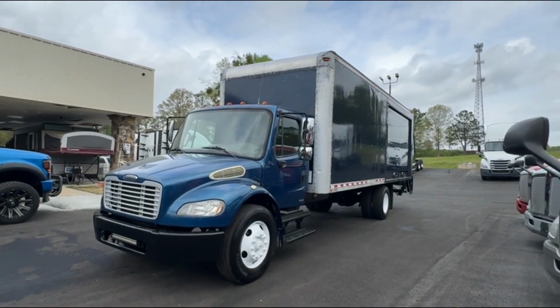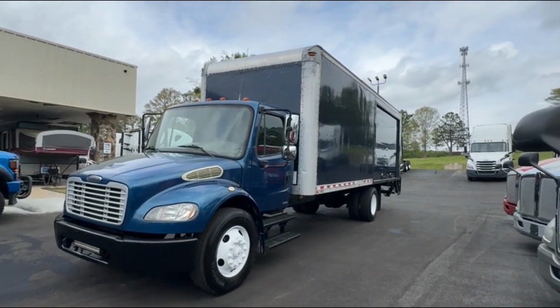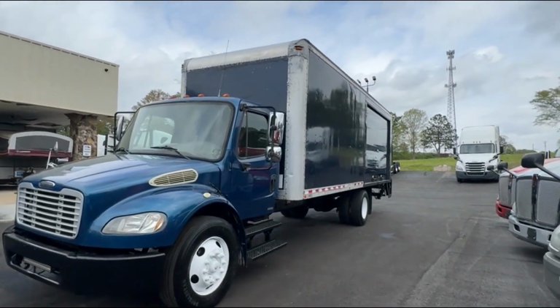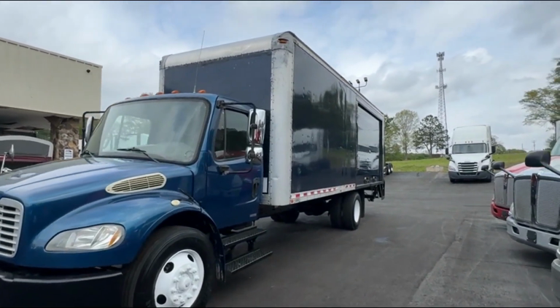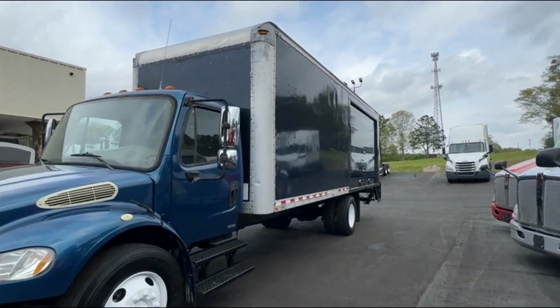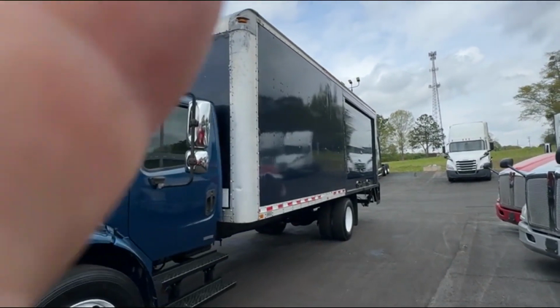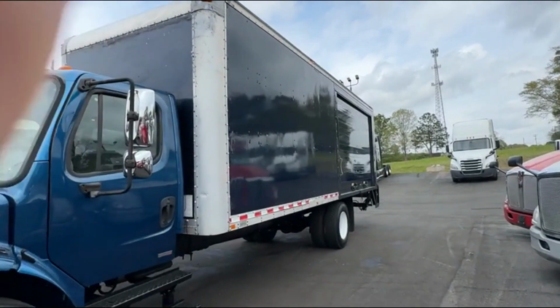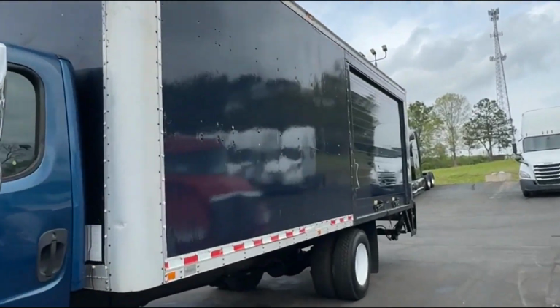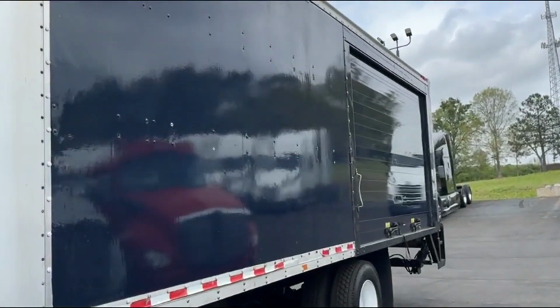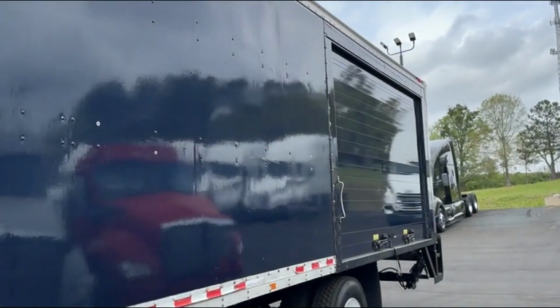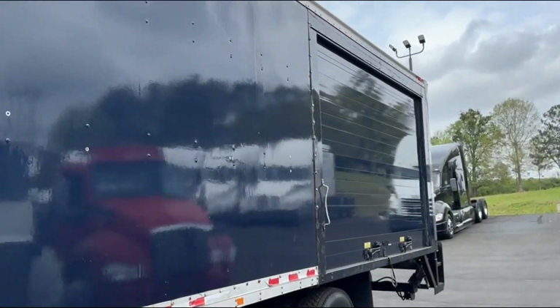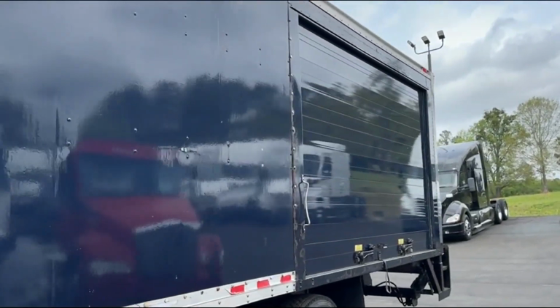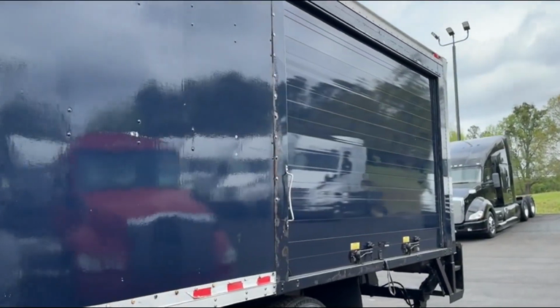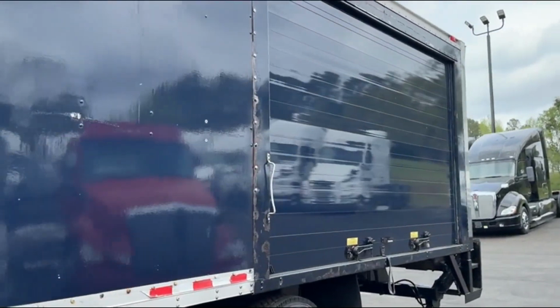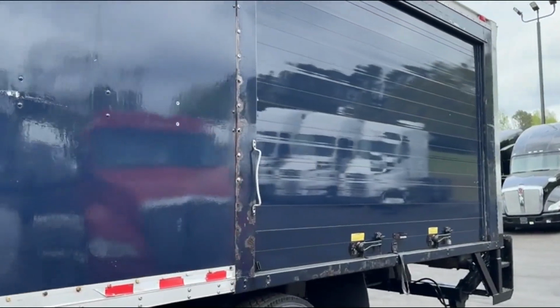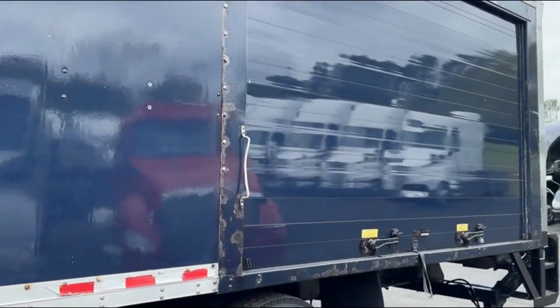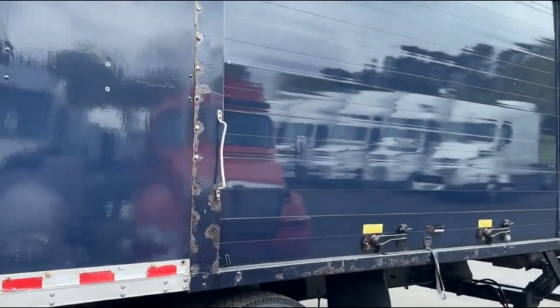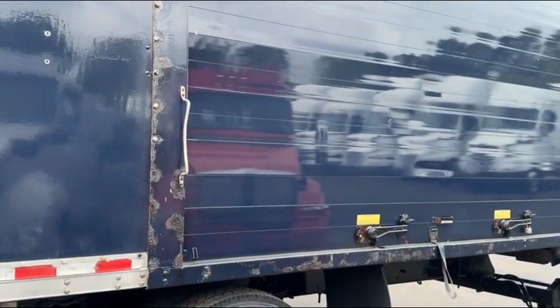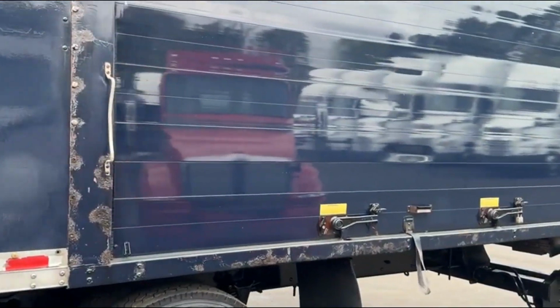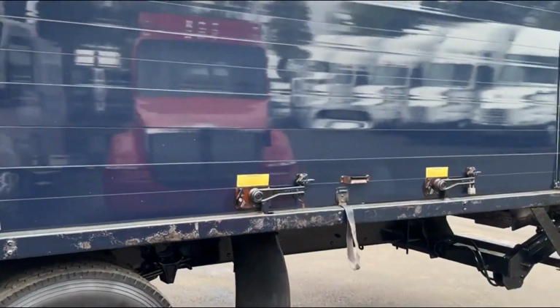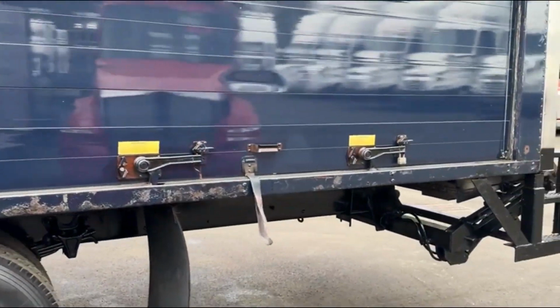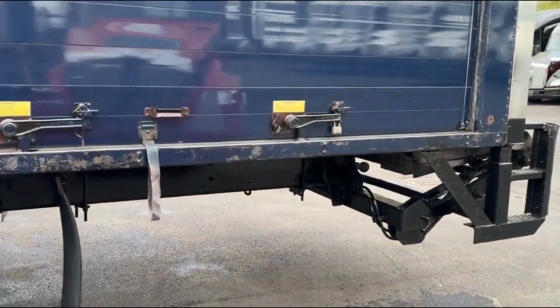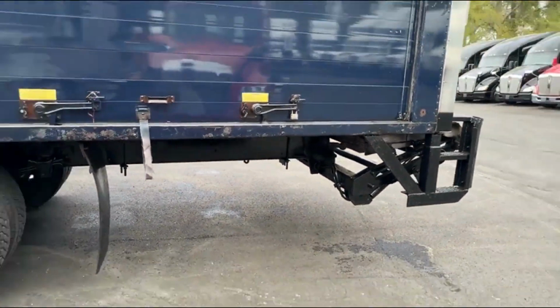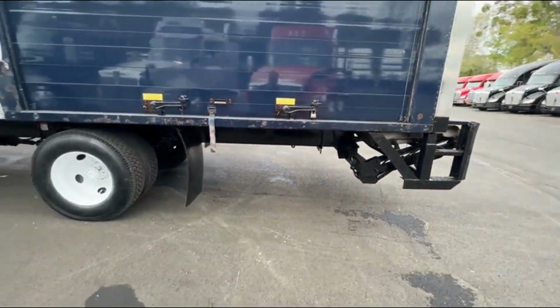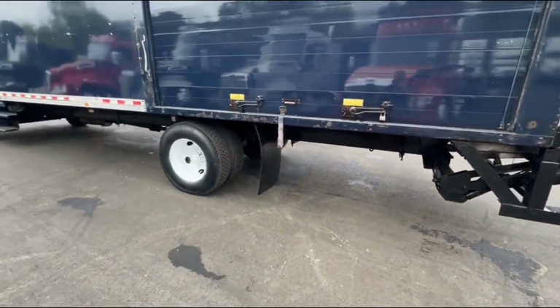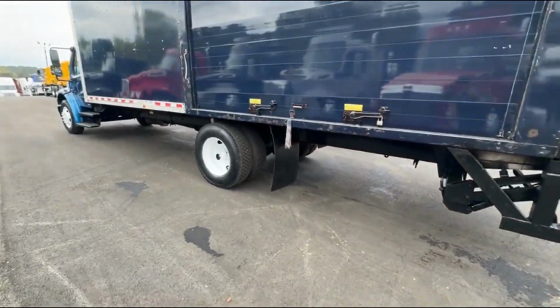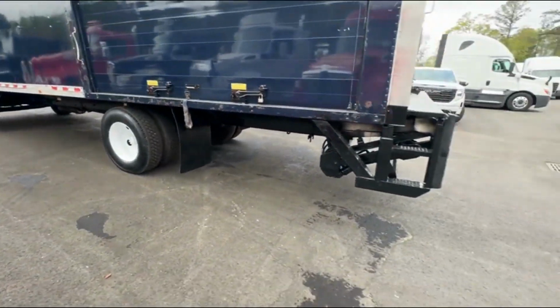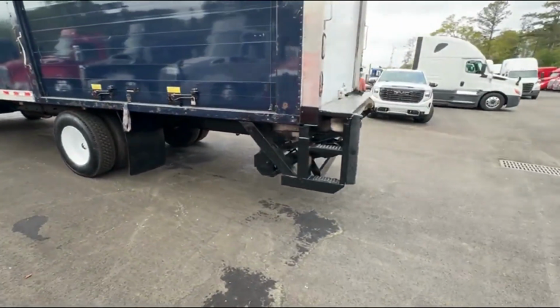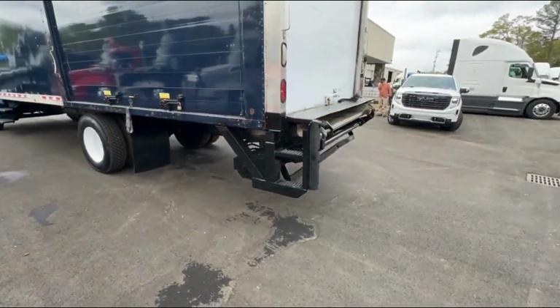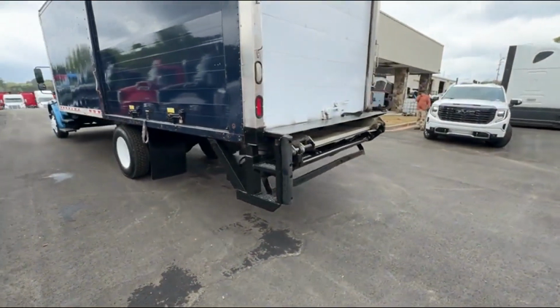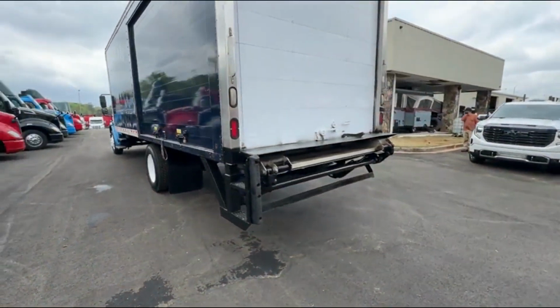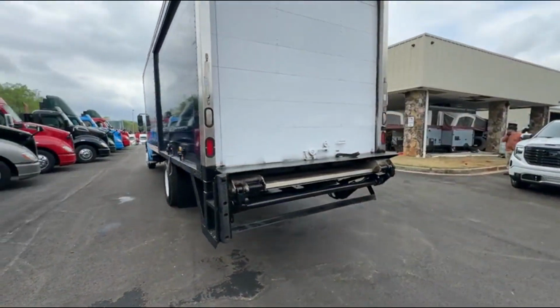Very unique box configuration on this truck. You've got roll-up doors on both sides of this truck, and it does have a lift gate. Excellent tires. This truck's ready to go to work.